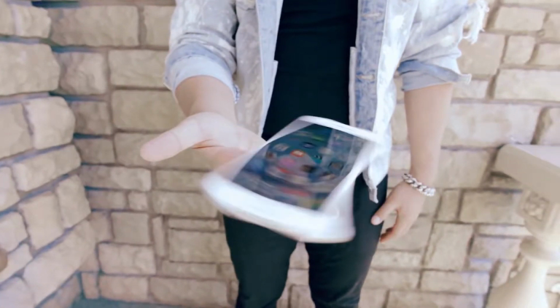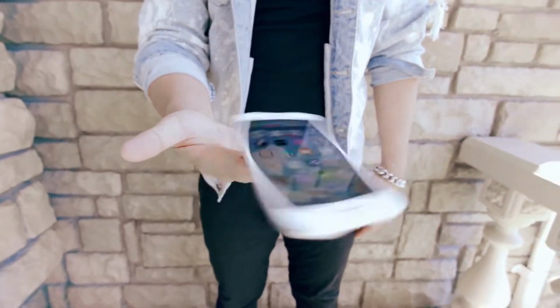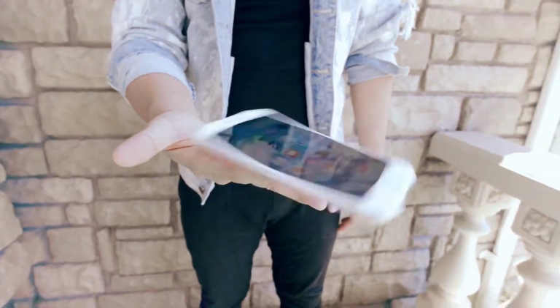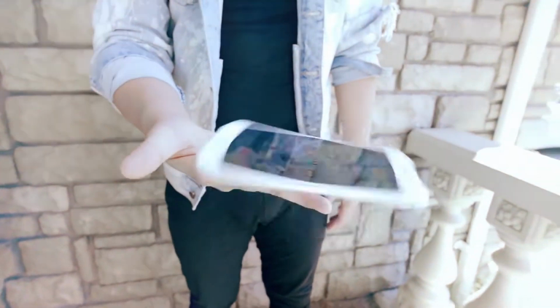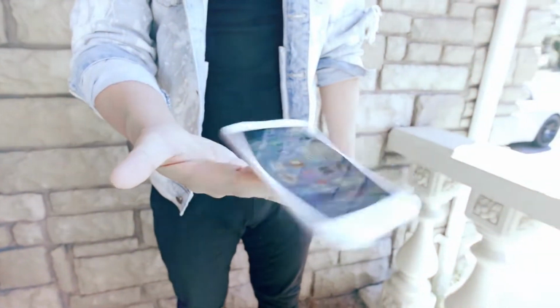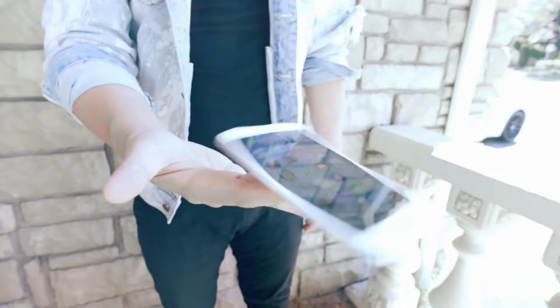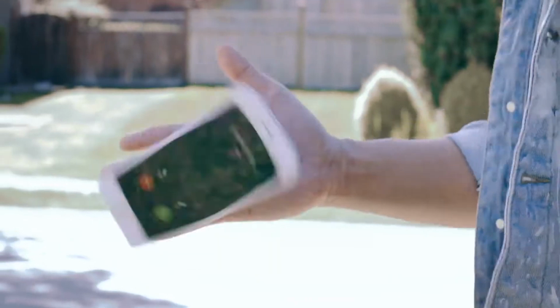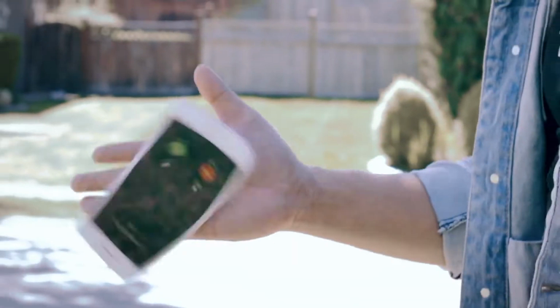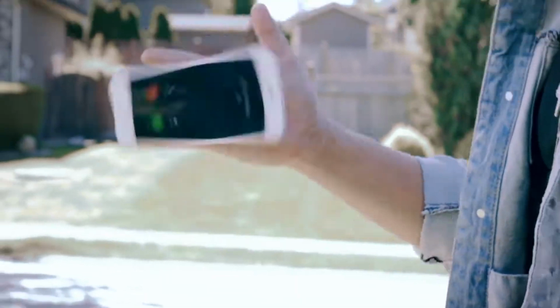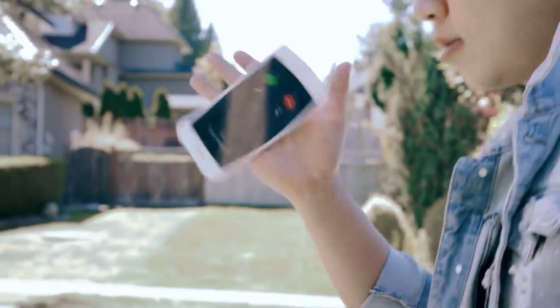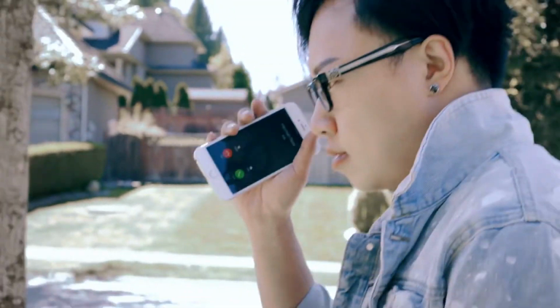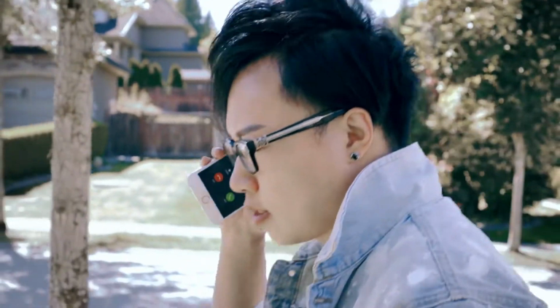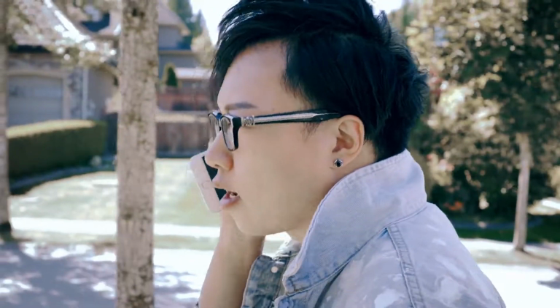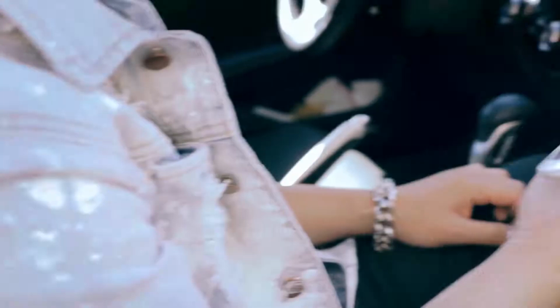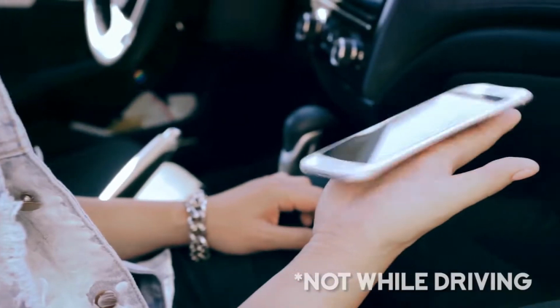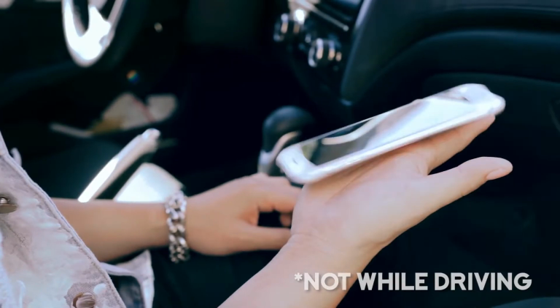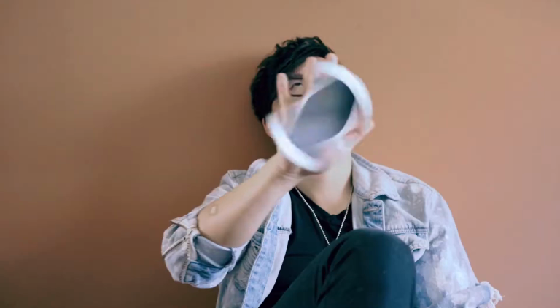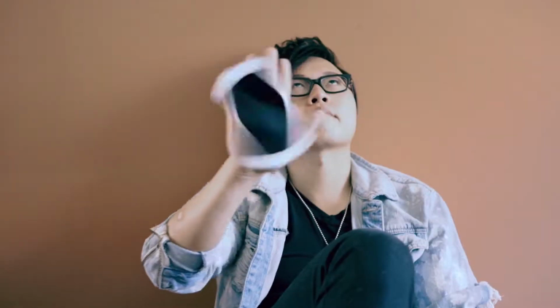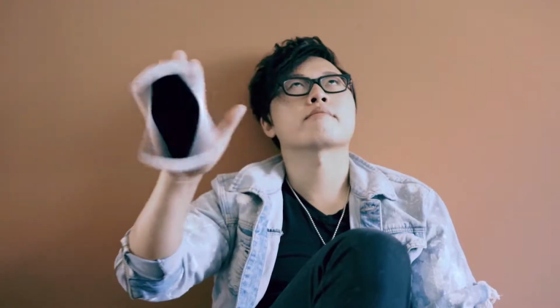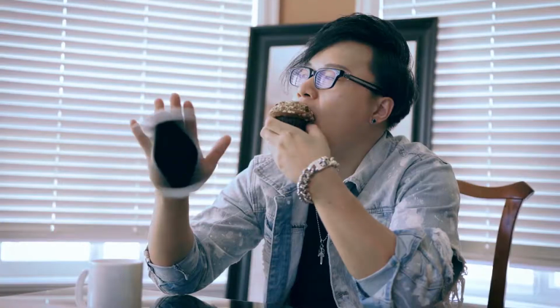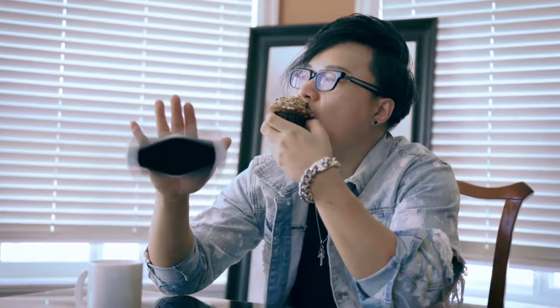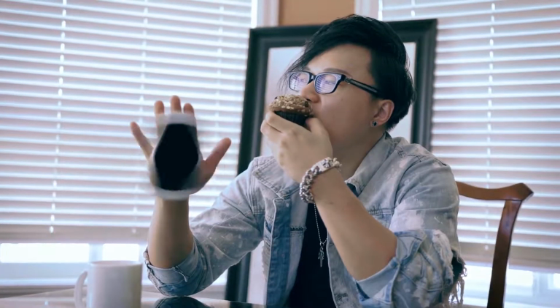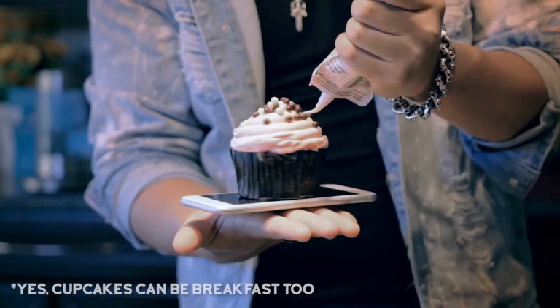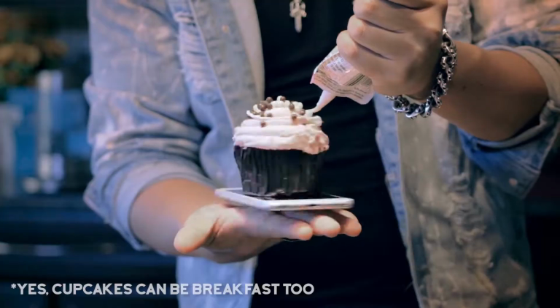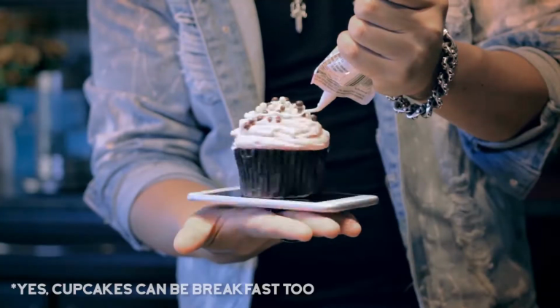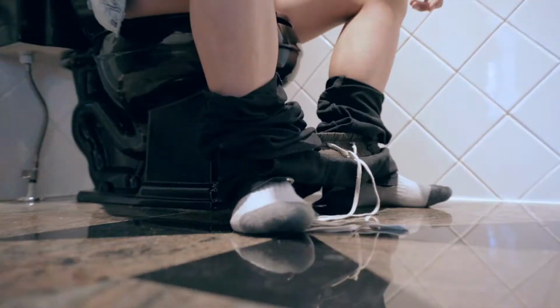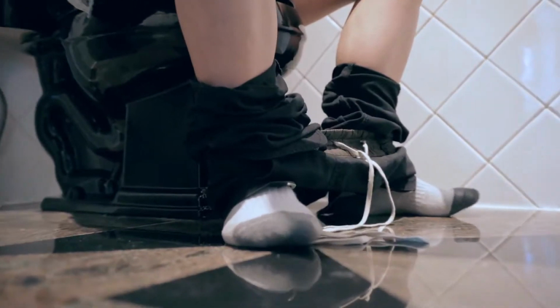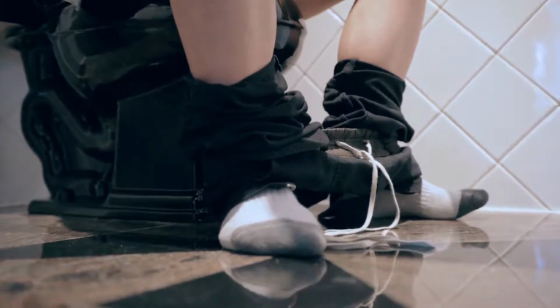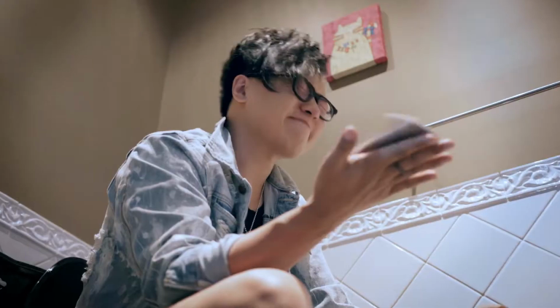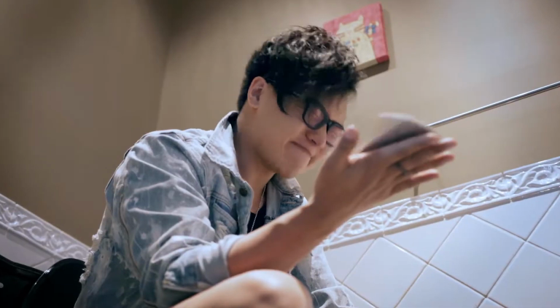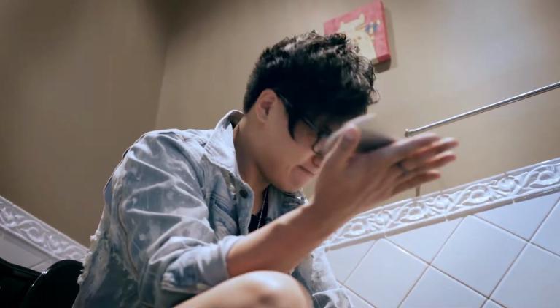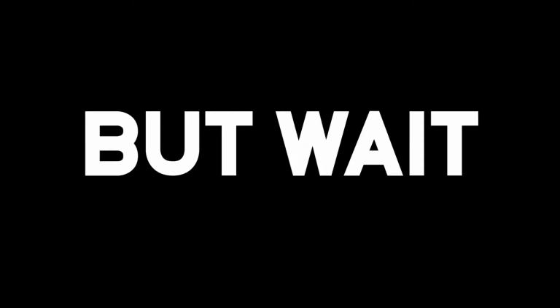Spin it horizontally like a fidget spinner. Spin it vertically like the coolest kid on the block. Spin it when you're on the go, spin it when you're doing nothing. Spin it with your breakfast. Use it to make breakfast, even when you're on the john.